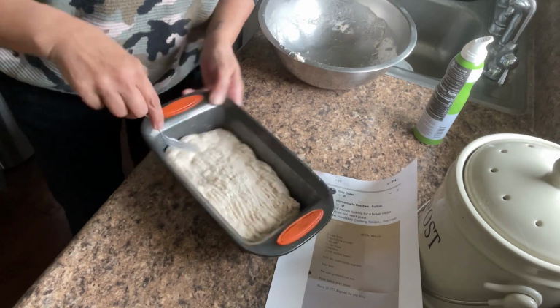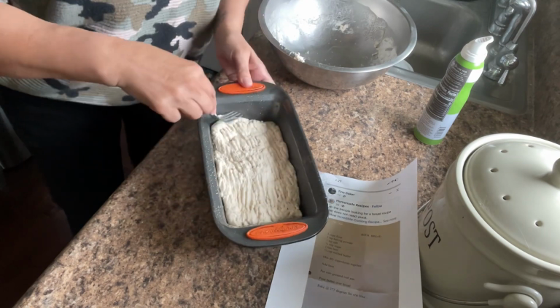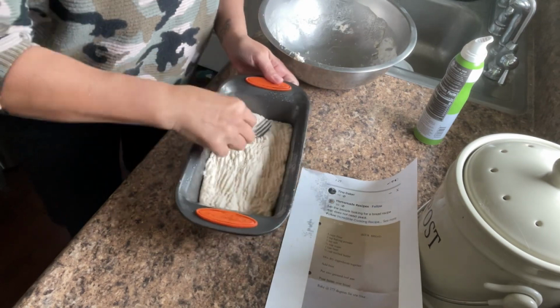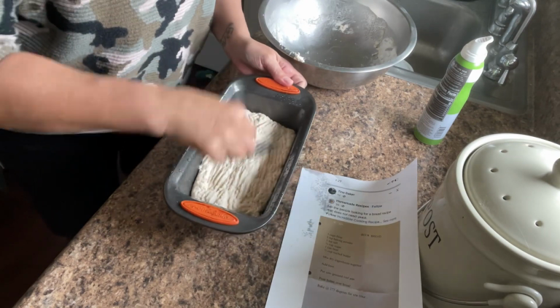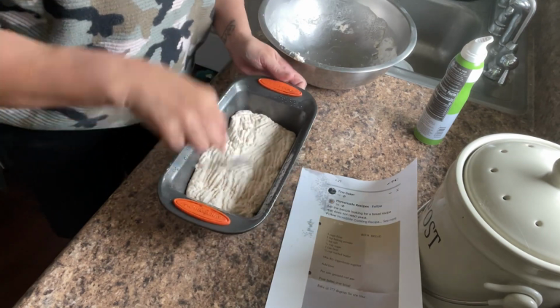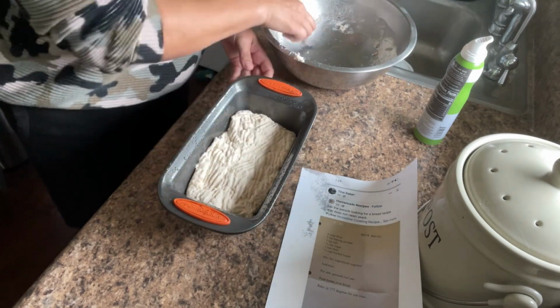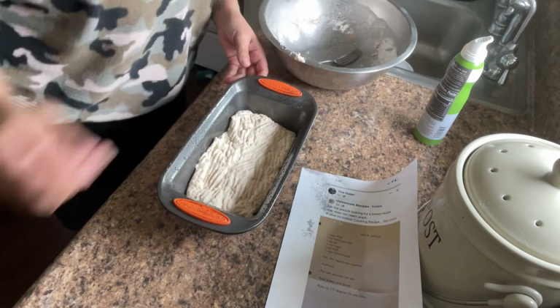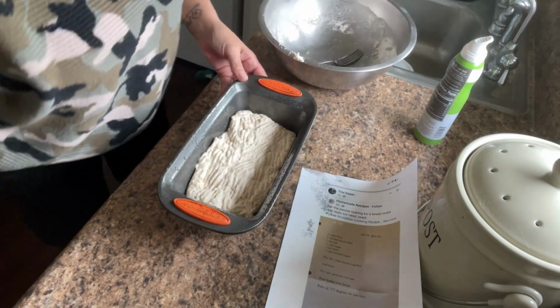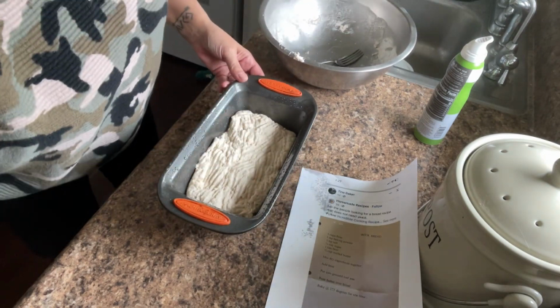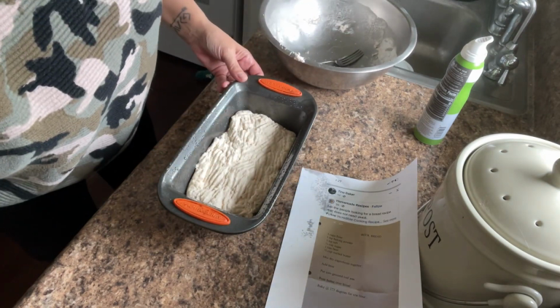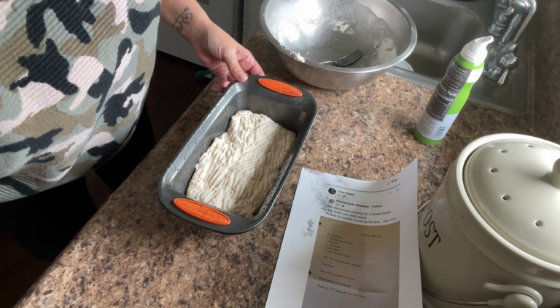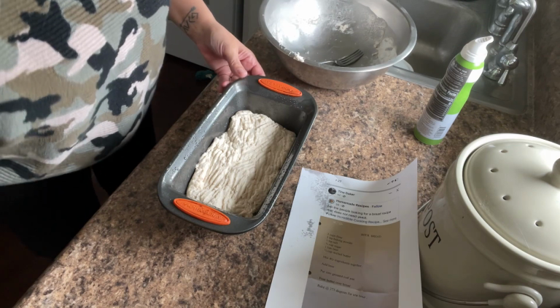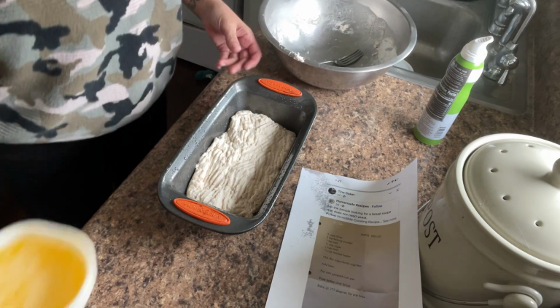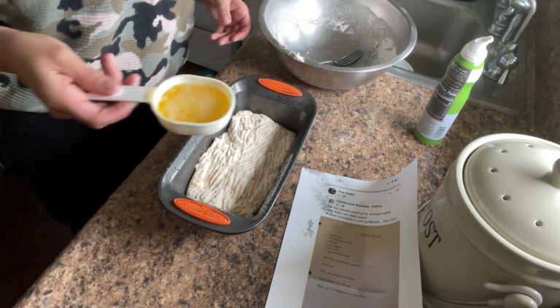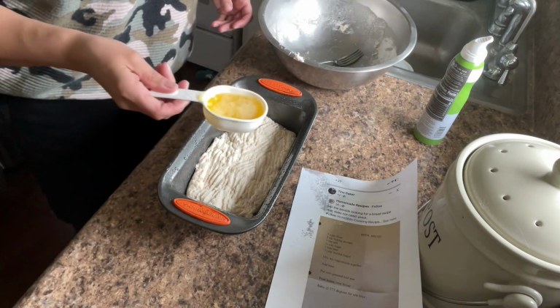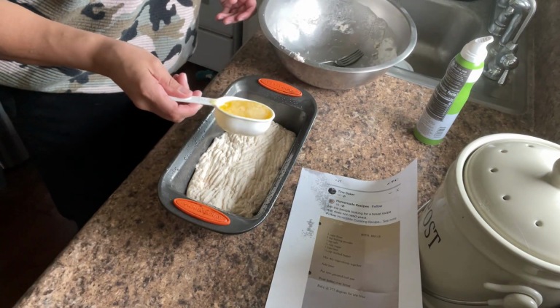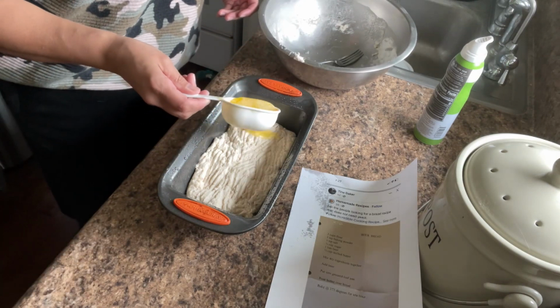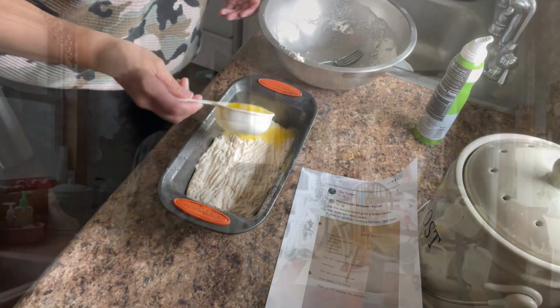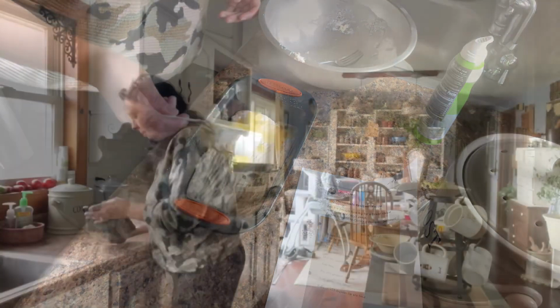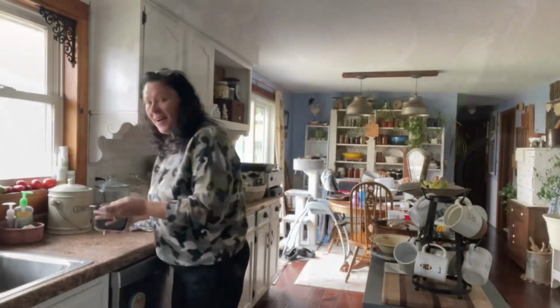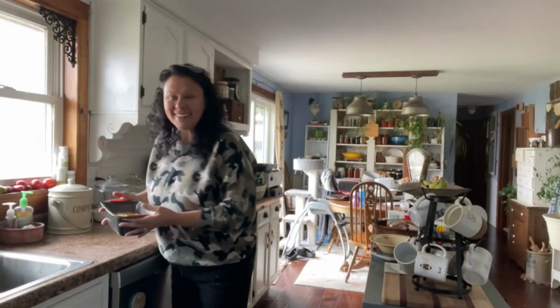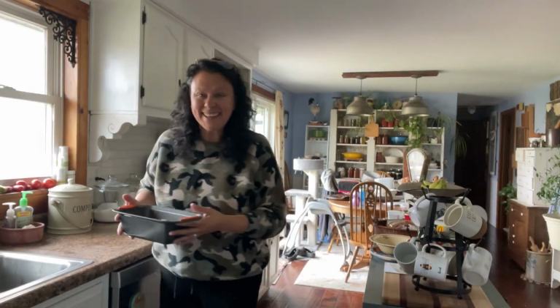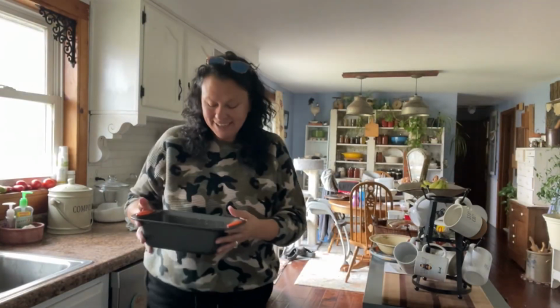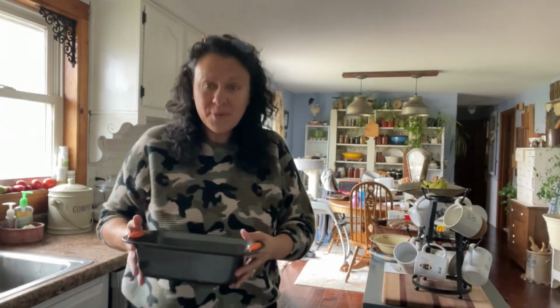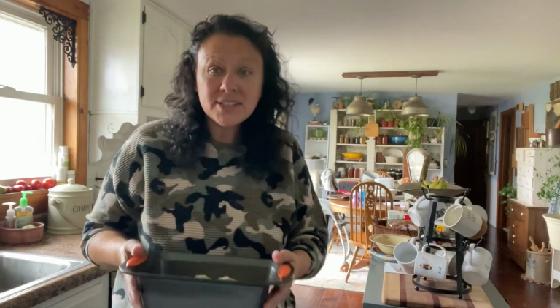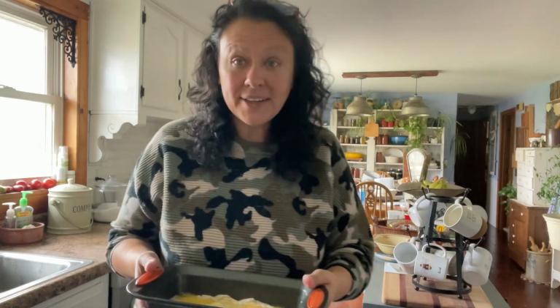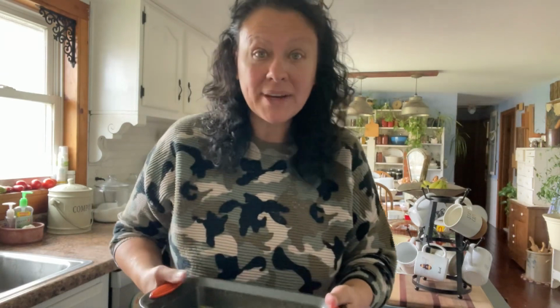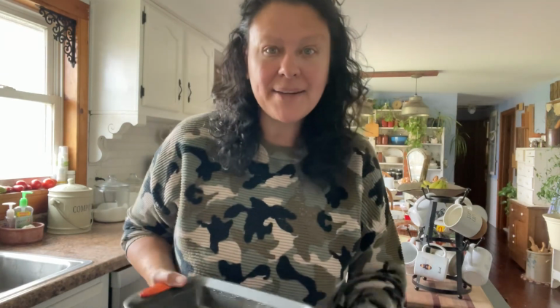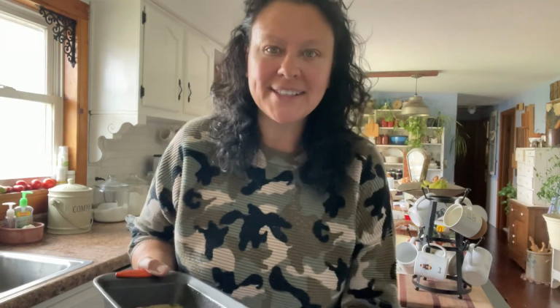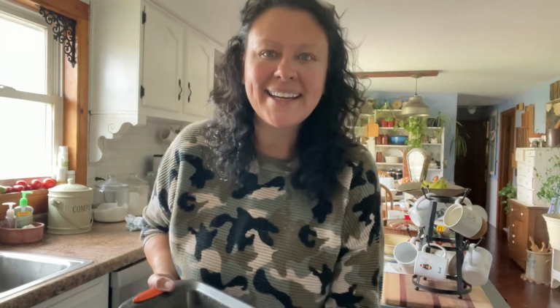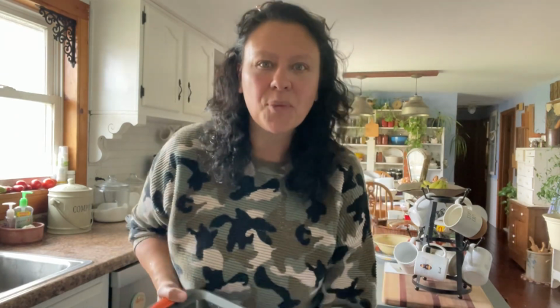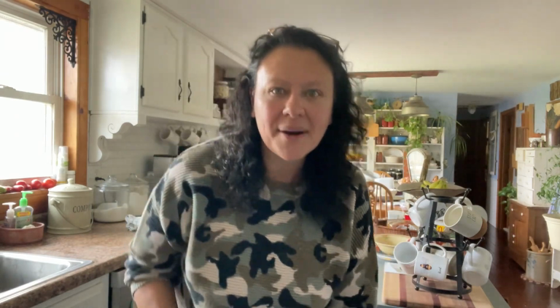Then we are going to take a half cup of melted butter and pour it over the top. Once your oven is preheated, we're going to stick it in for one hour.